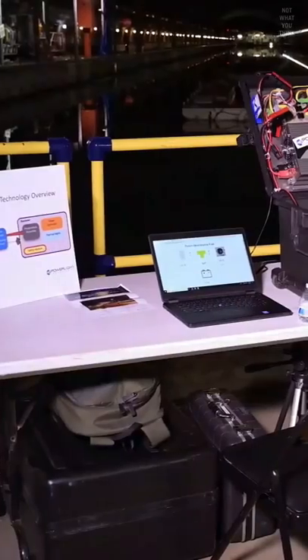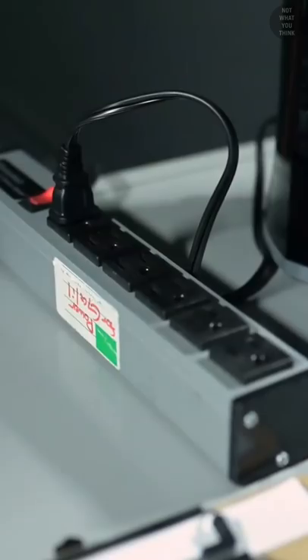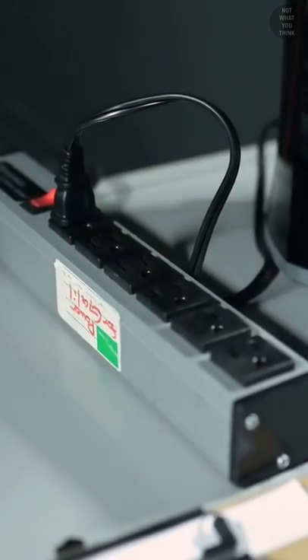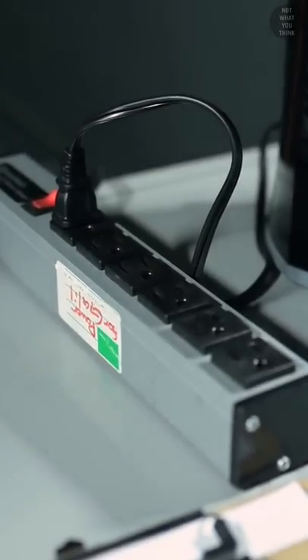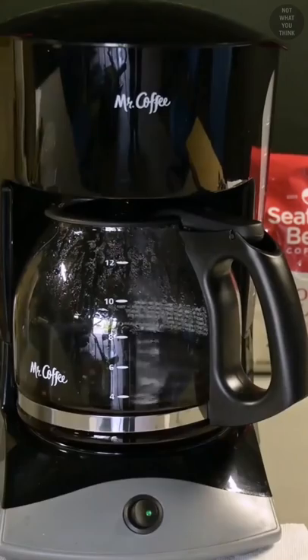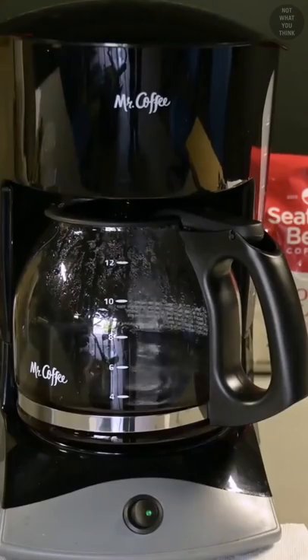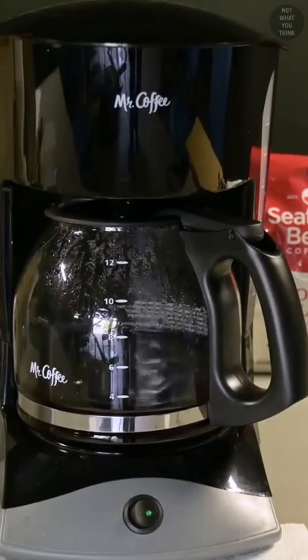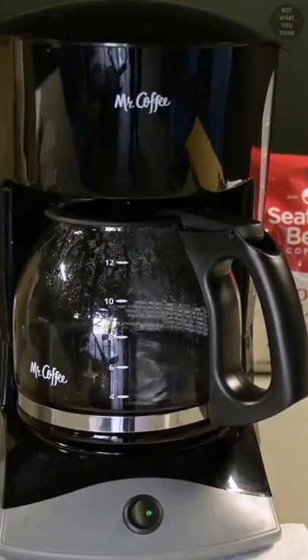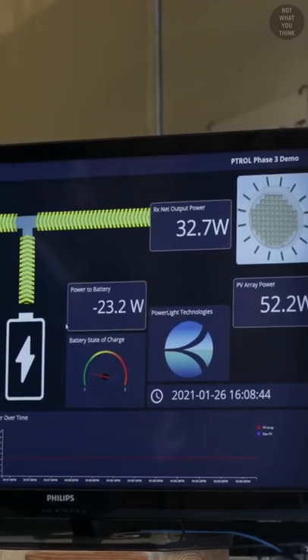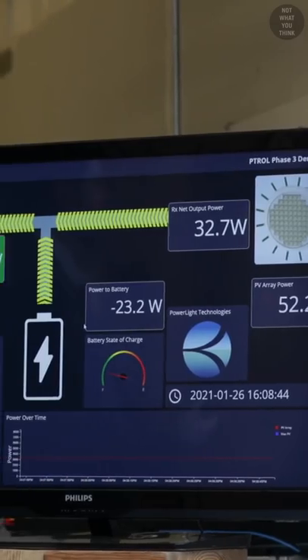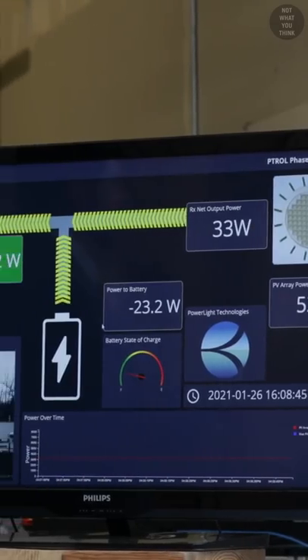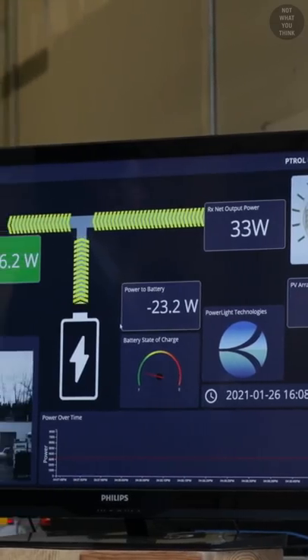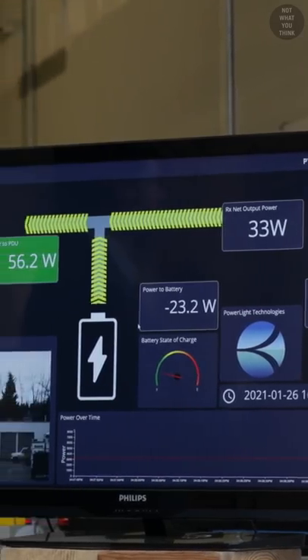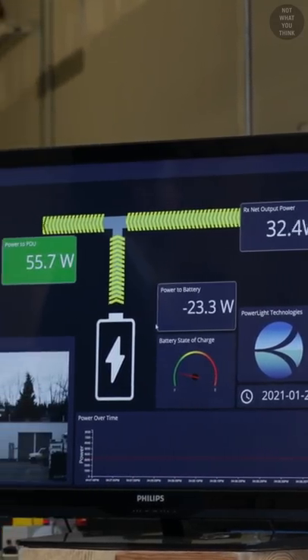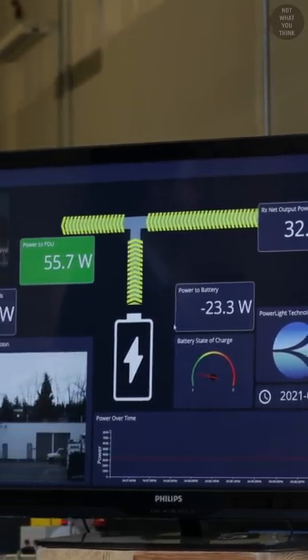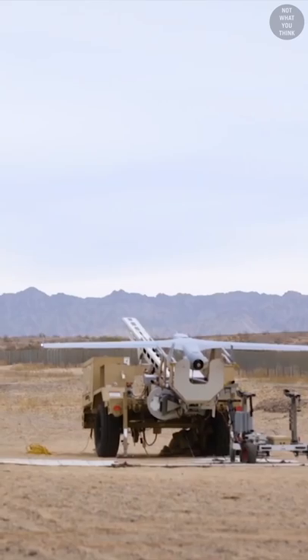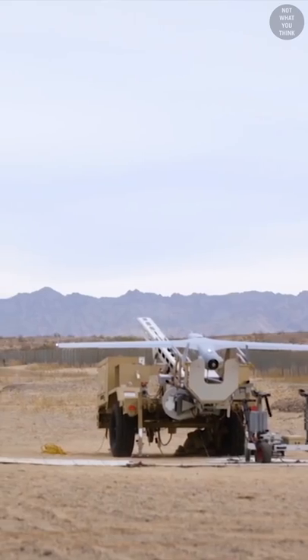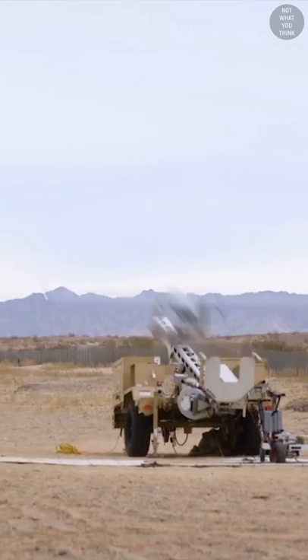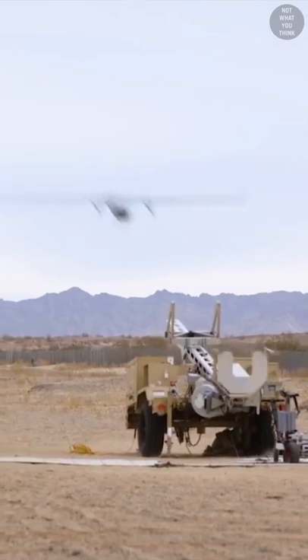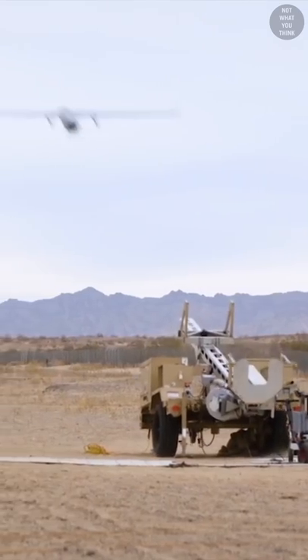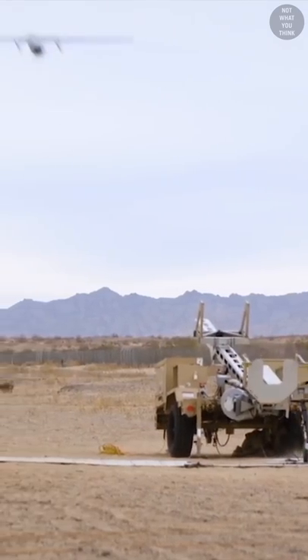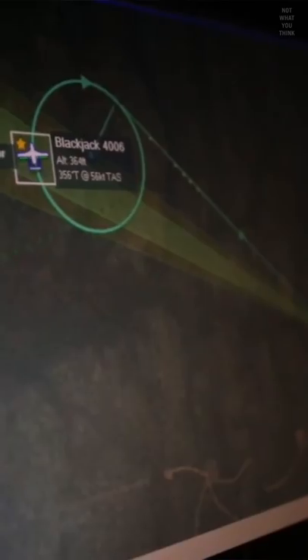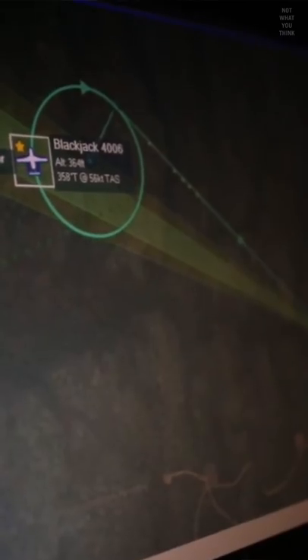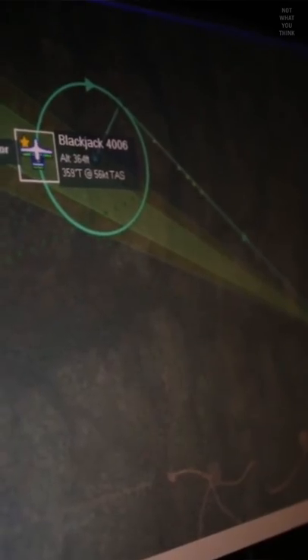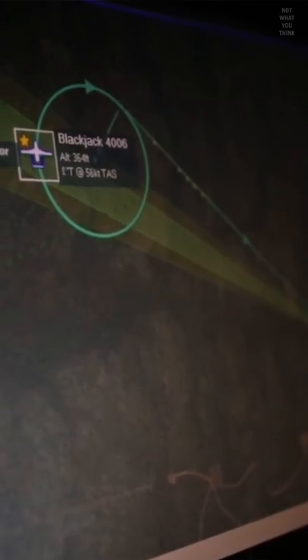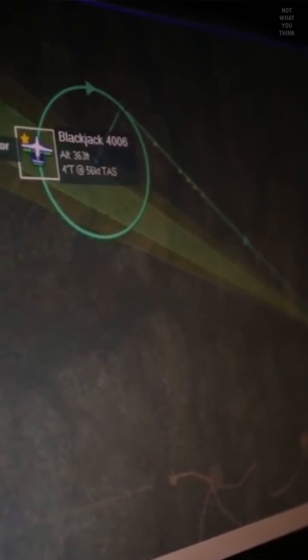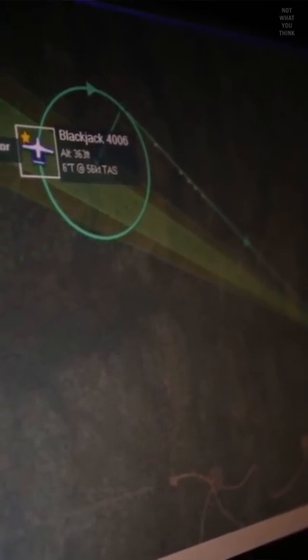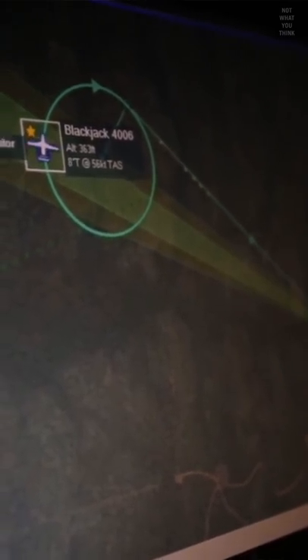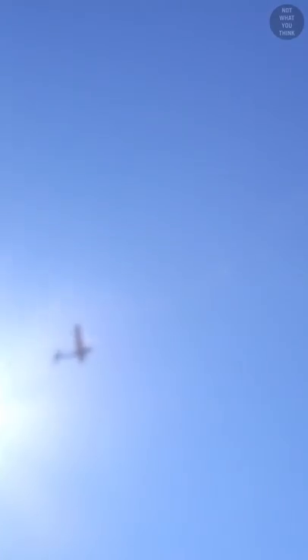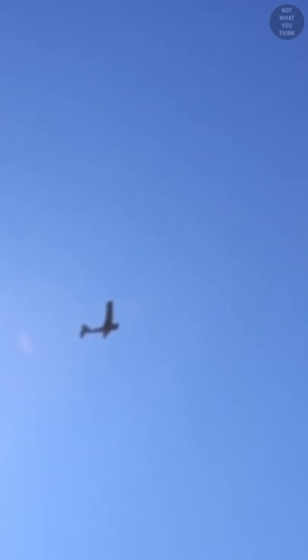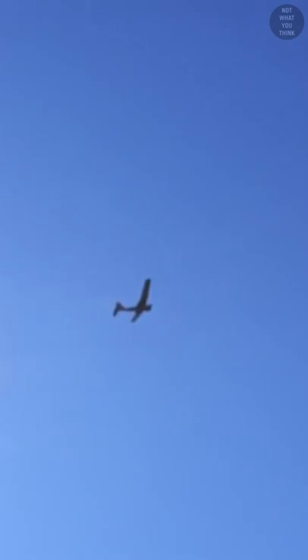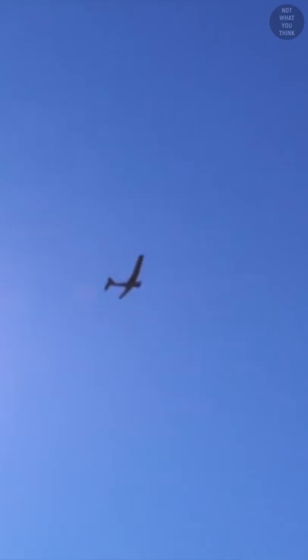Lights, and most importantly, a coffee maker. Of course, the intended application of this technology goes well beyond that, to include things like powering drones while in flight so they can keep flying for extended periods of time.